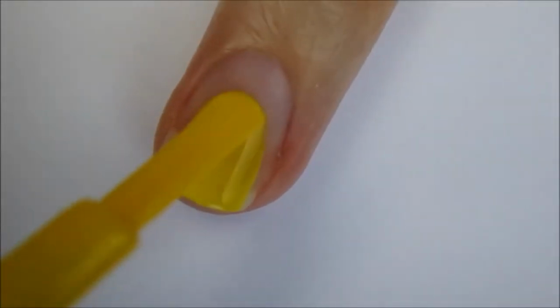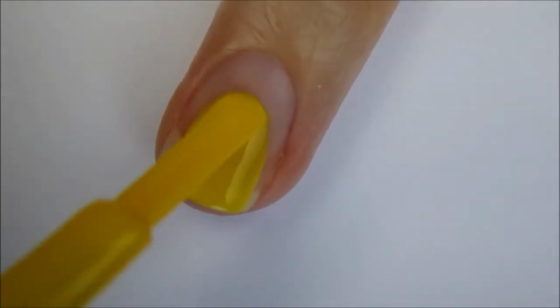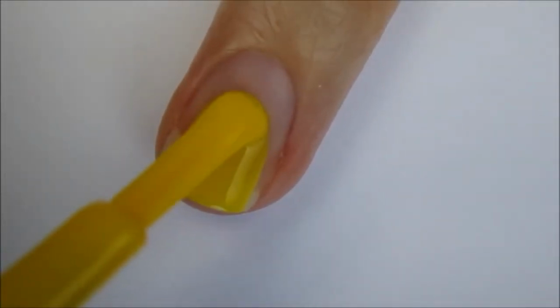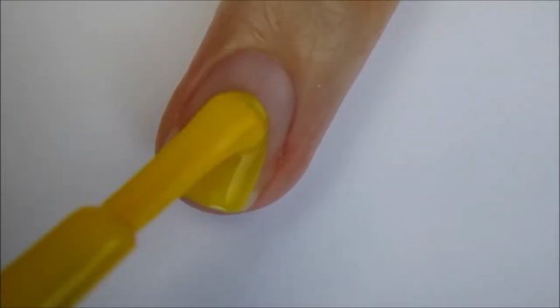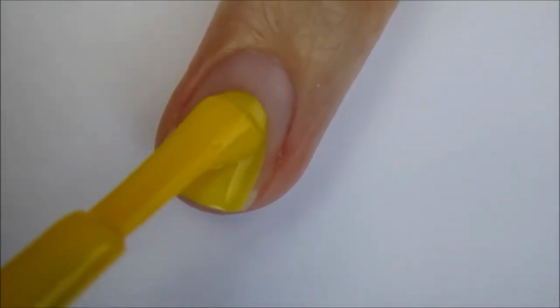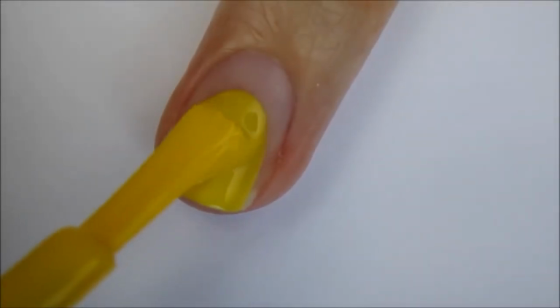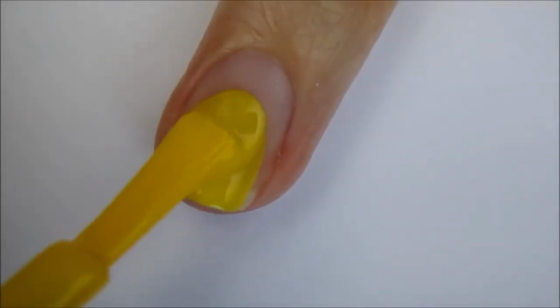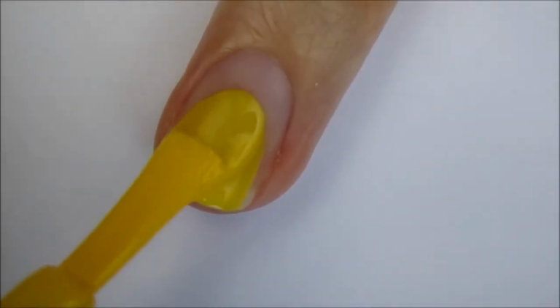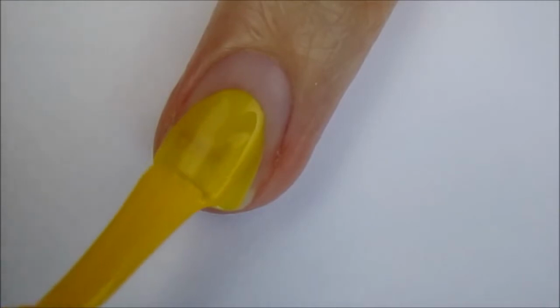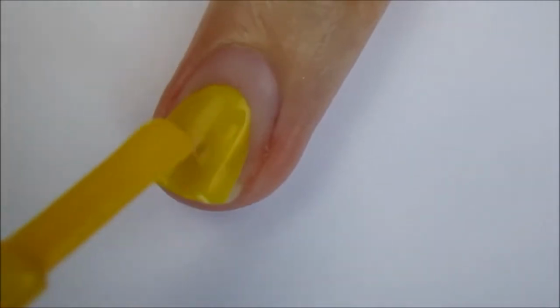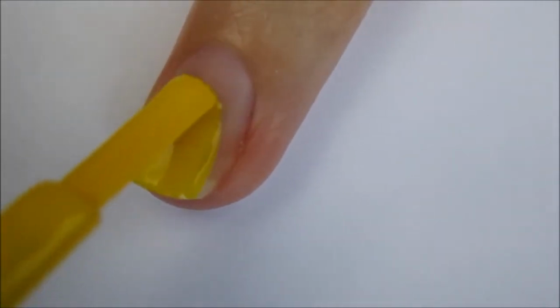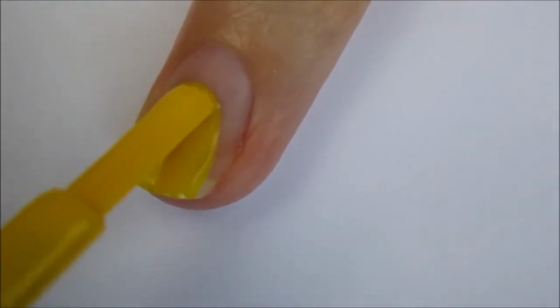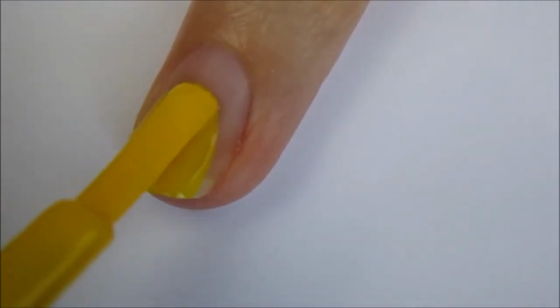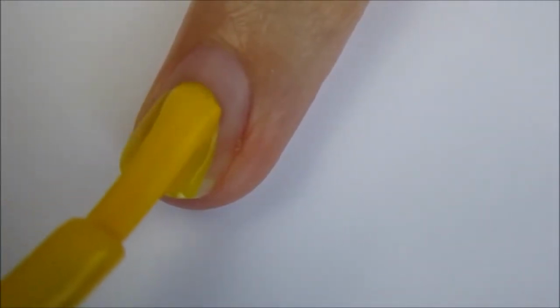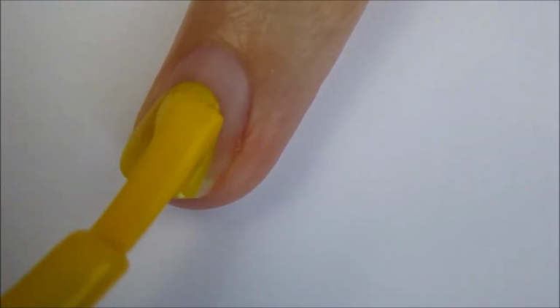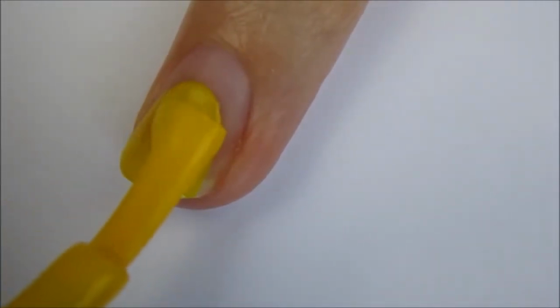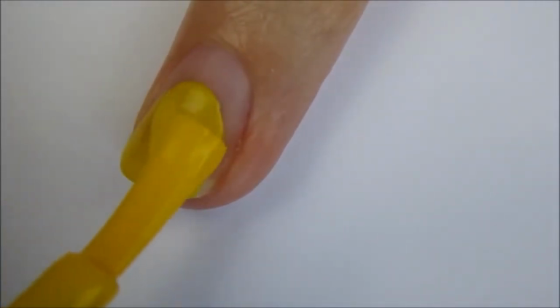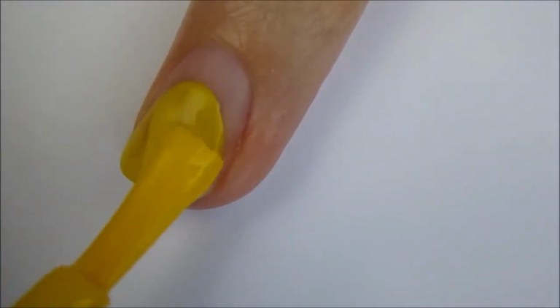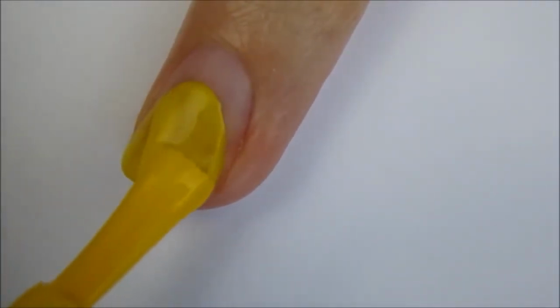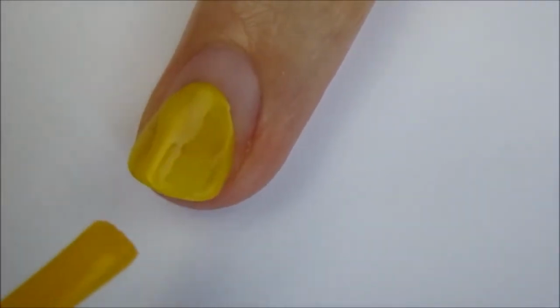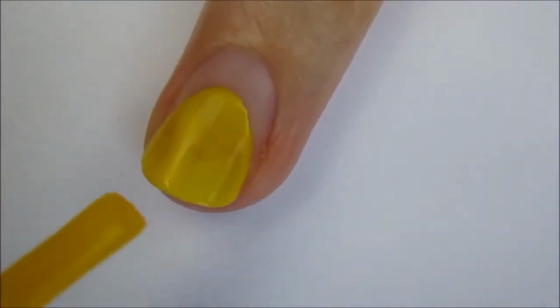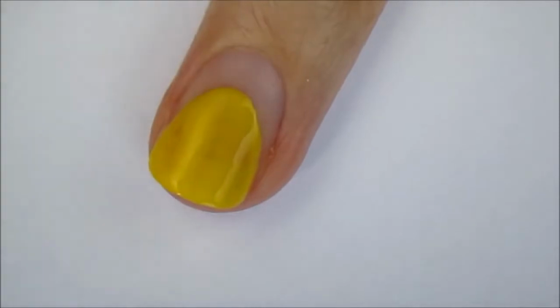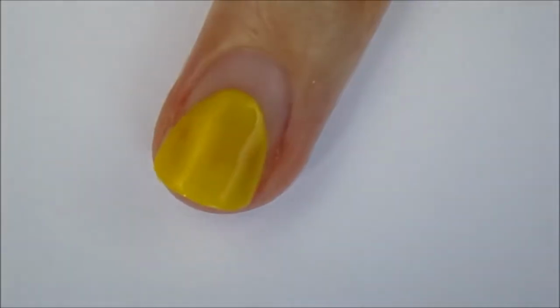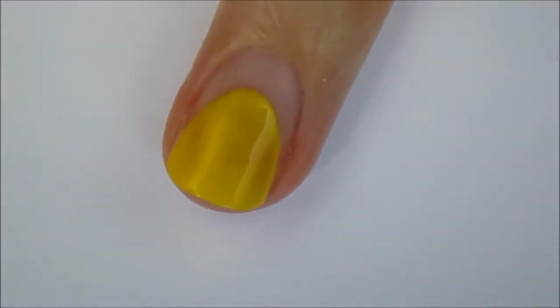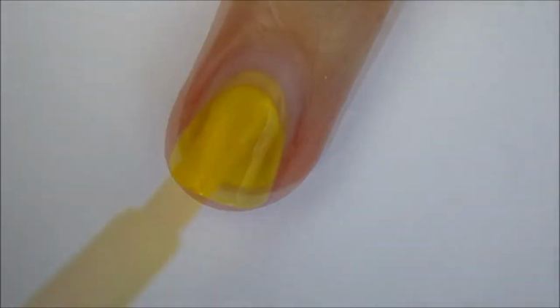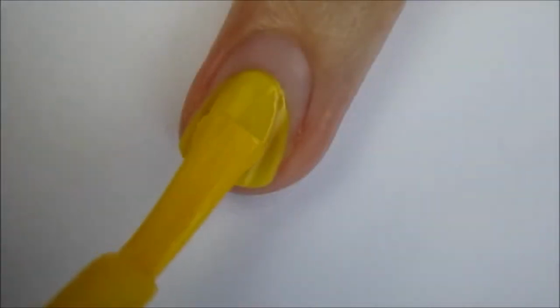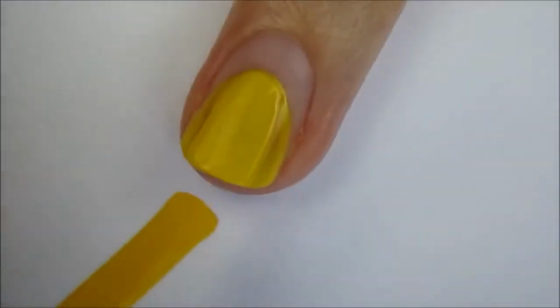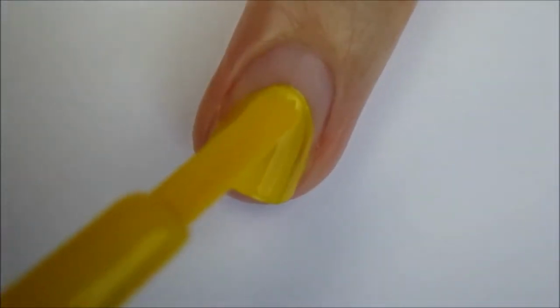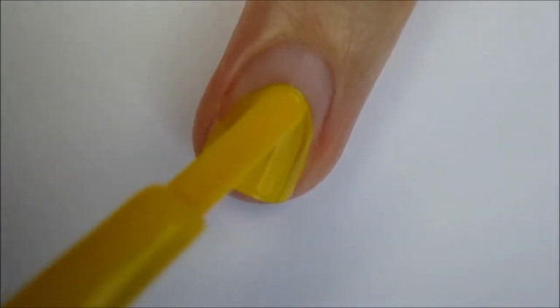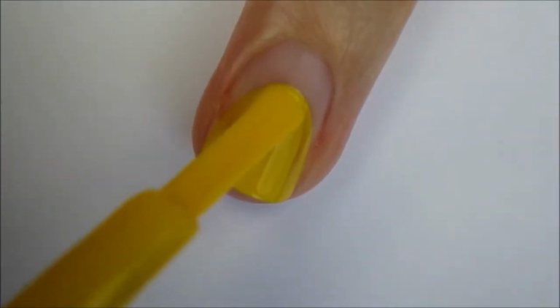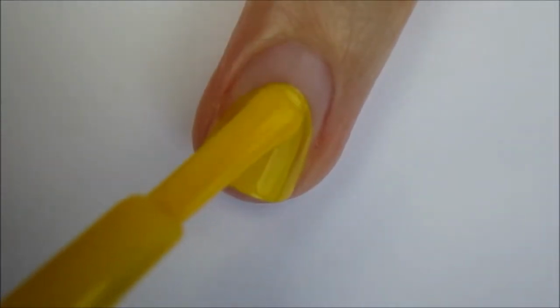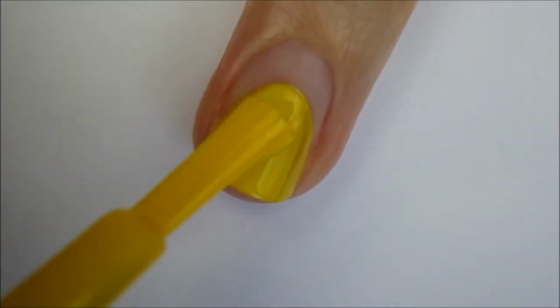Start off with a base coat and then begin painting your nail yellow starting two thirds of the way down your nail. Mimic the shape of your cuticle while doing this. Add a second coat if needed to get it opaque.